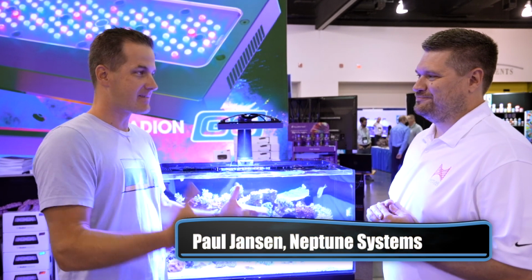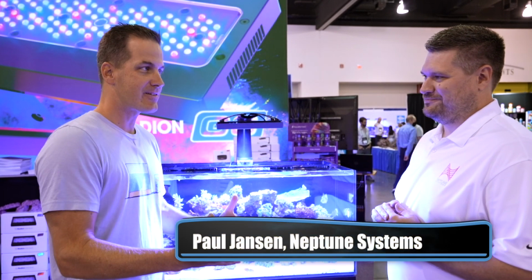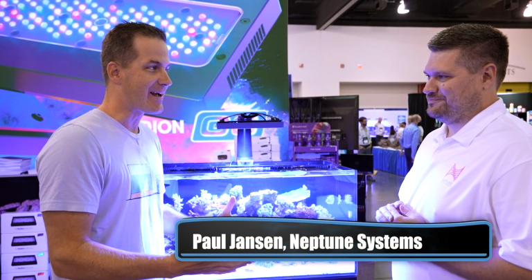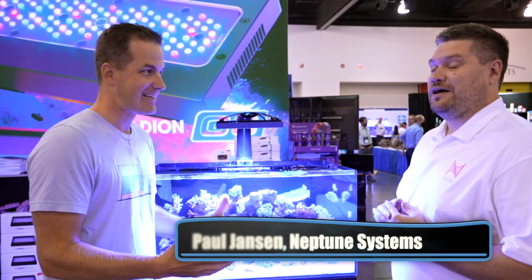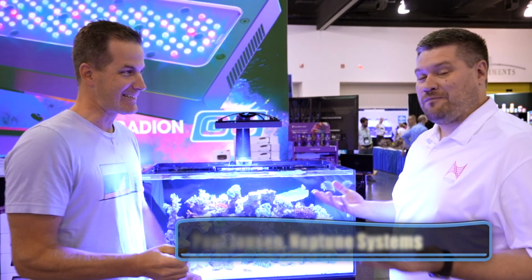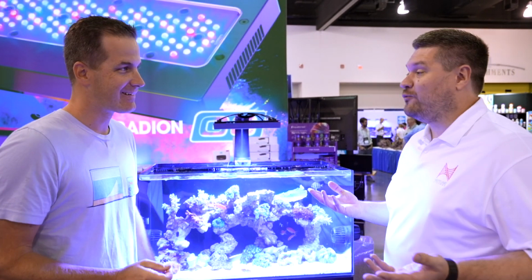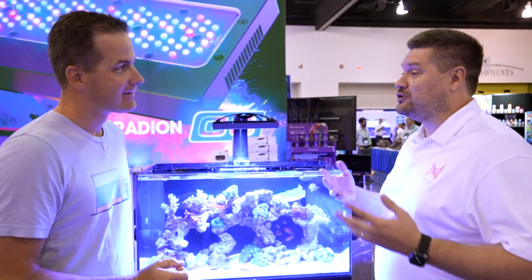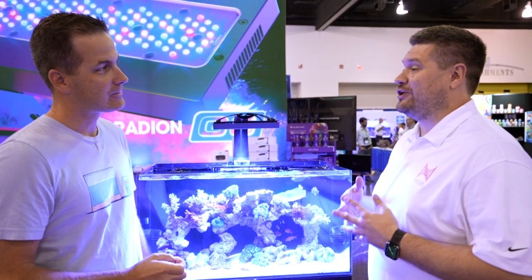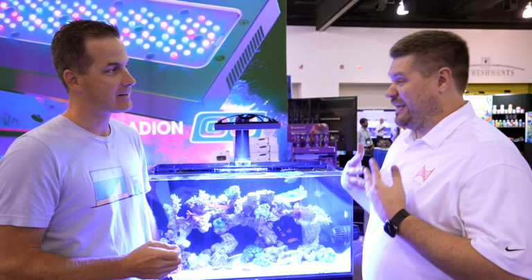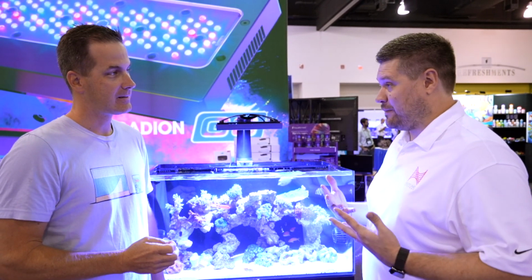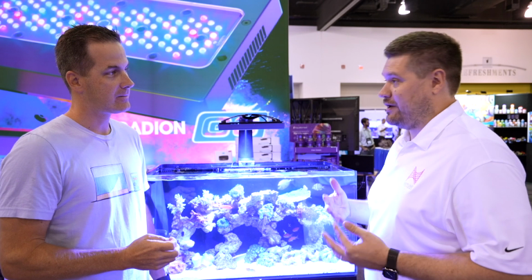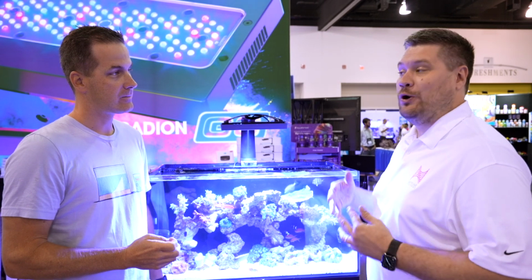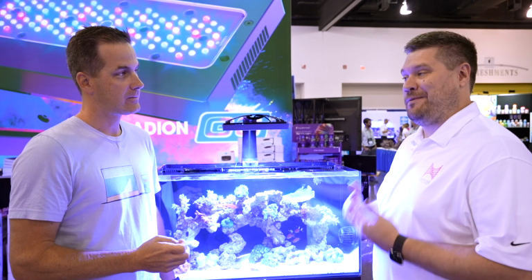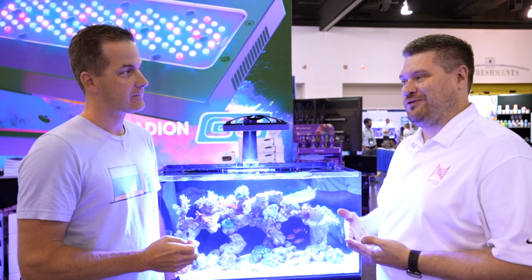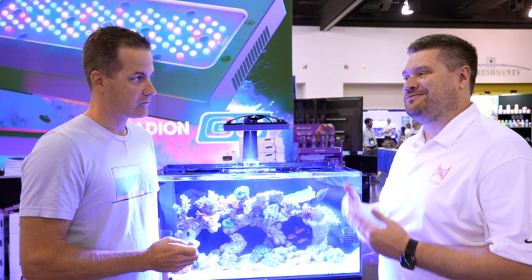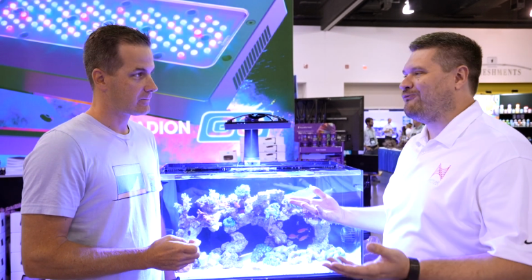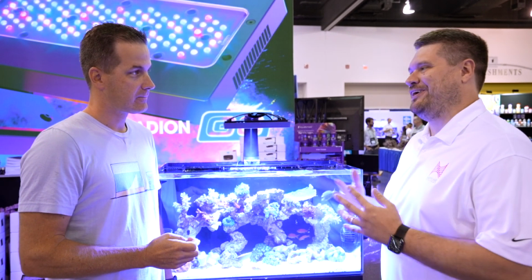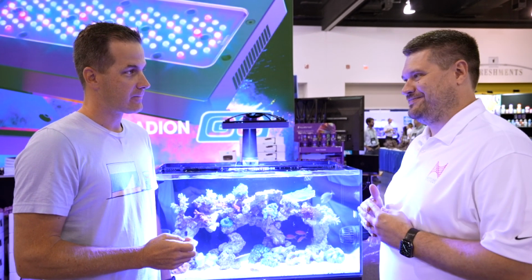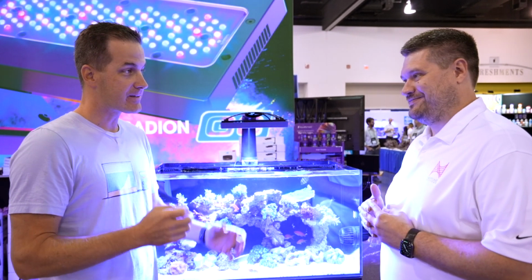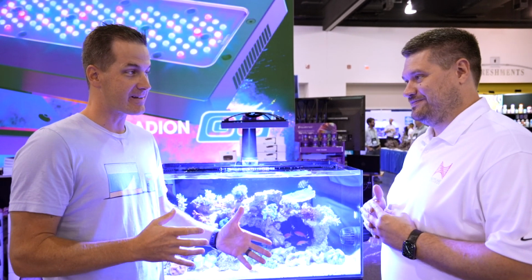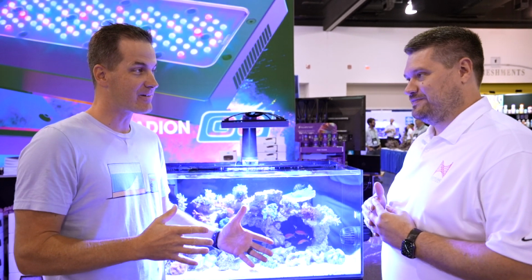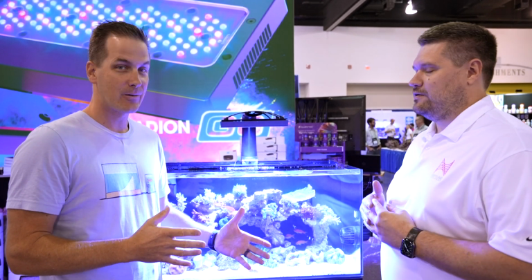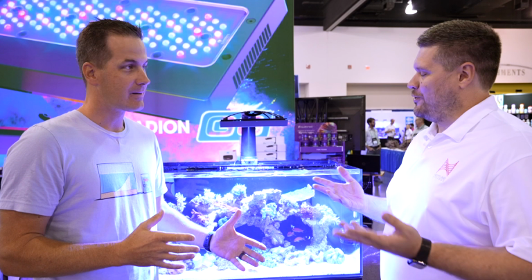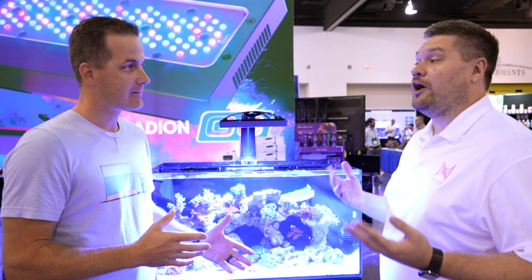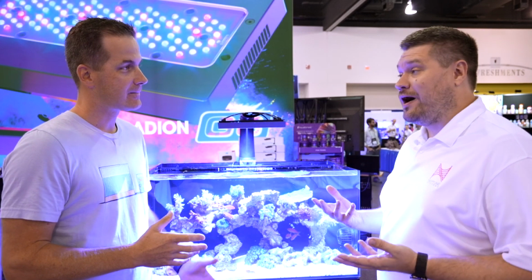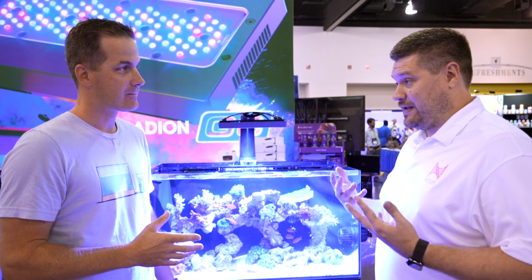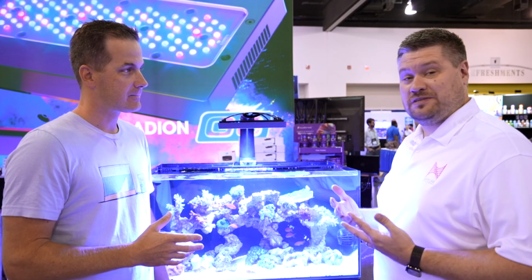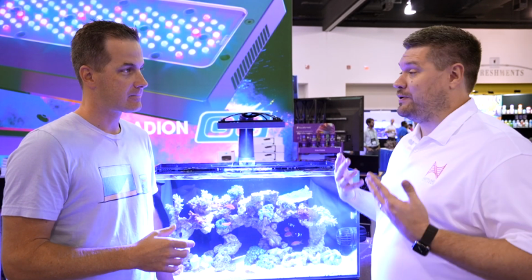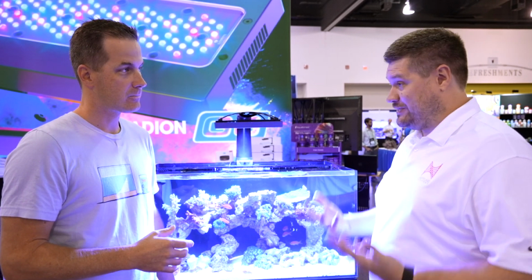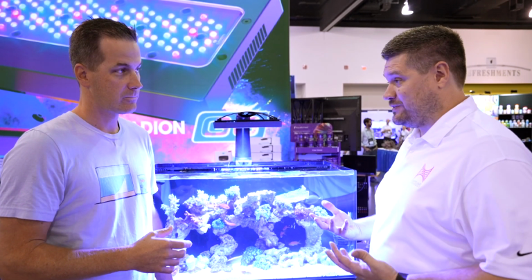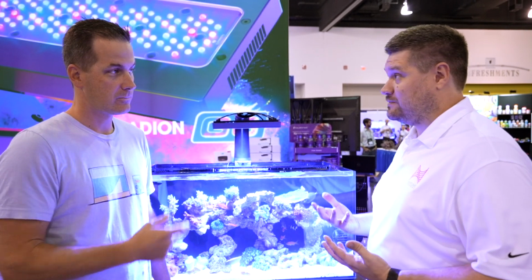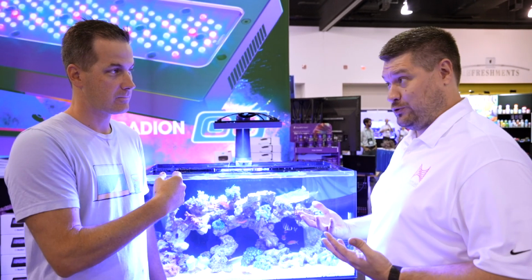The day has arrived. We are controlling Ecotech products through Apex Fusion once again. With the WXM module? No, Mark — a new module that Neptune Systems will be releasing soon.